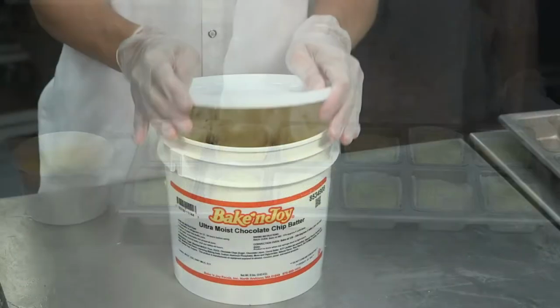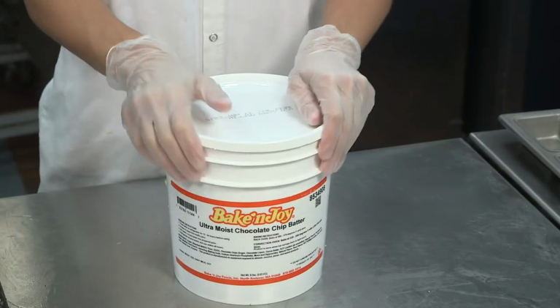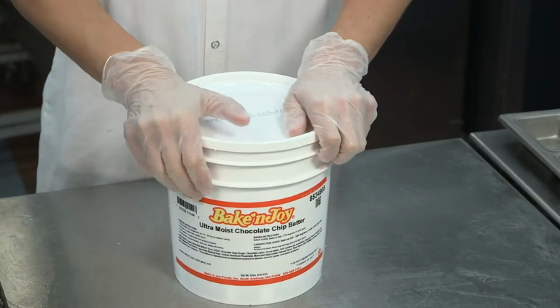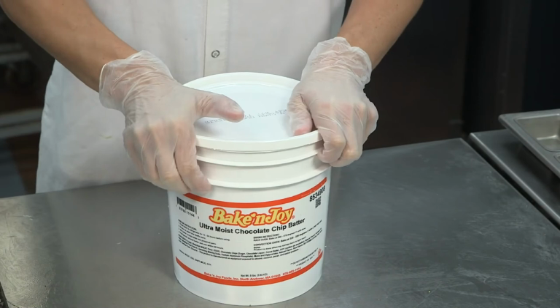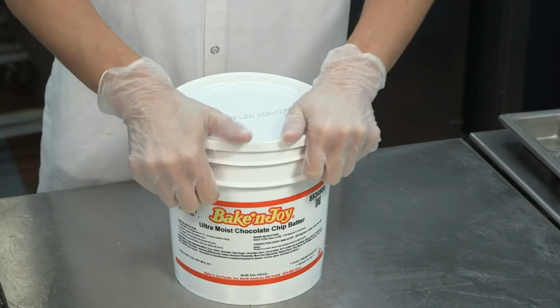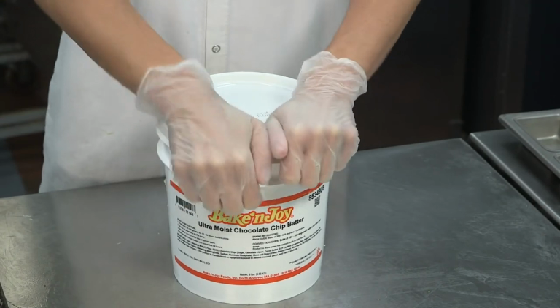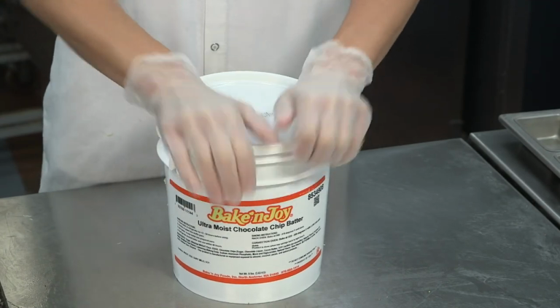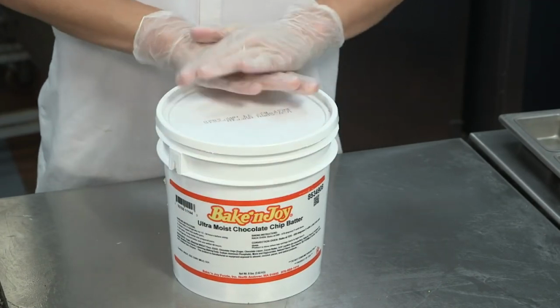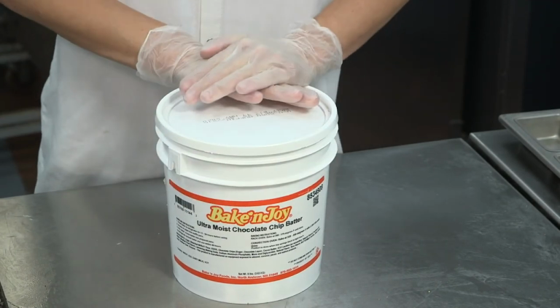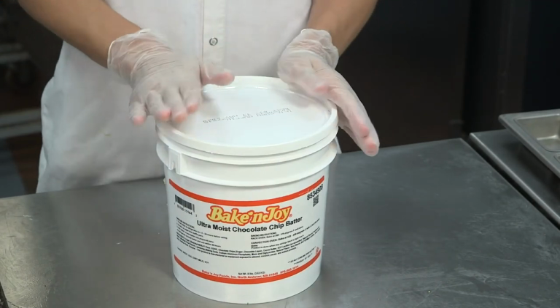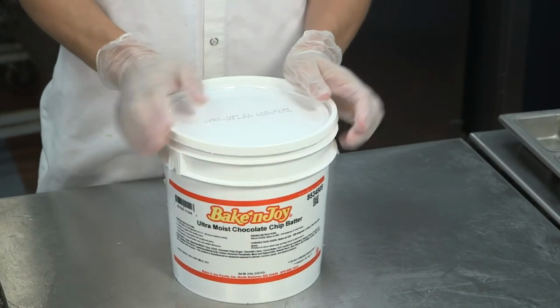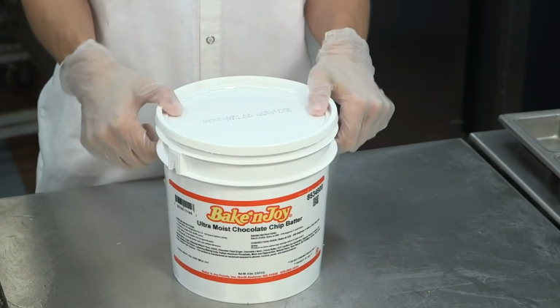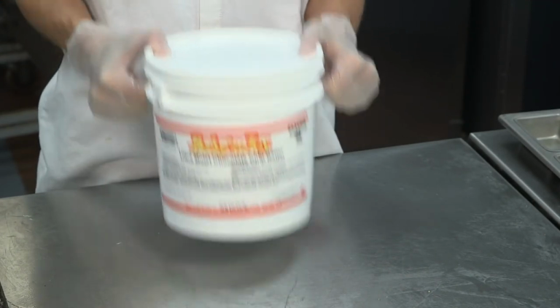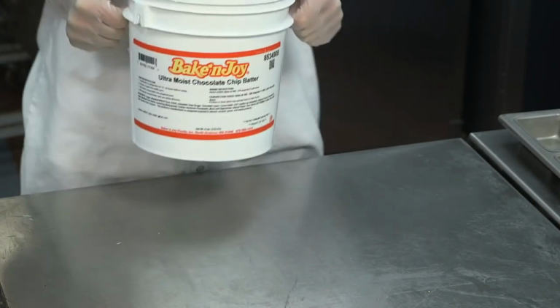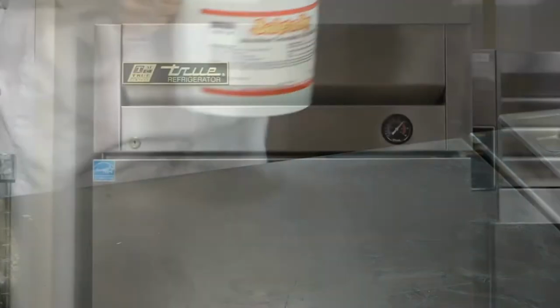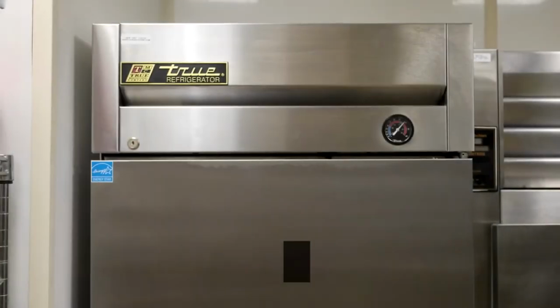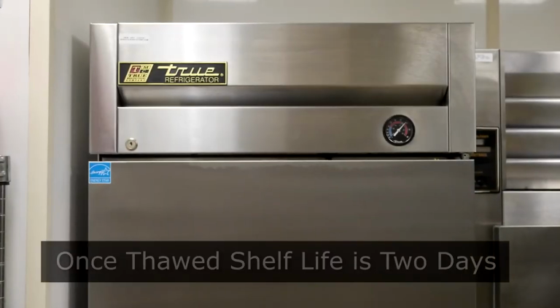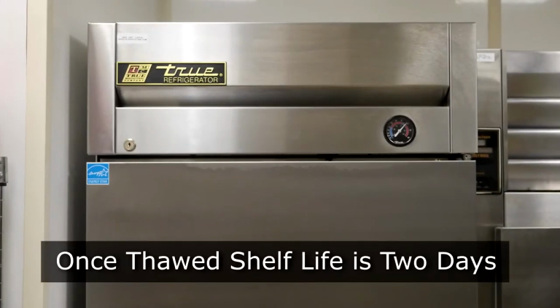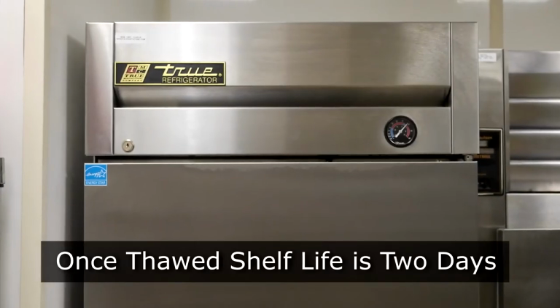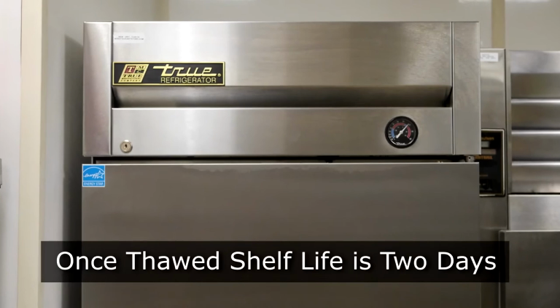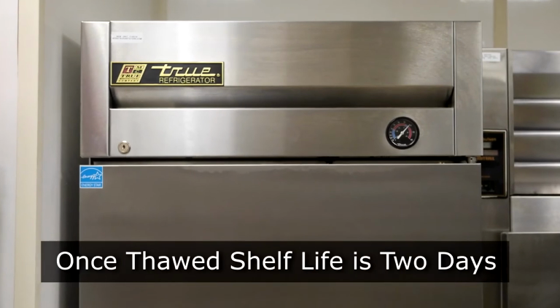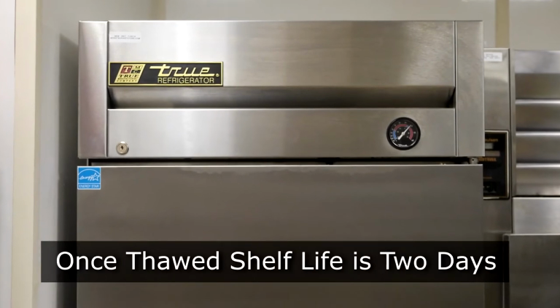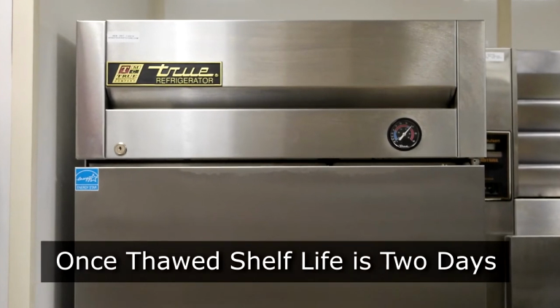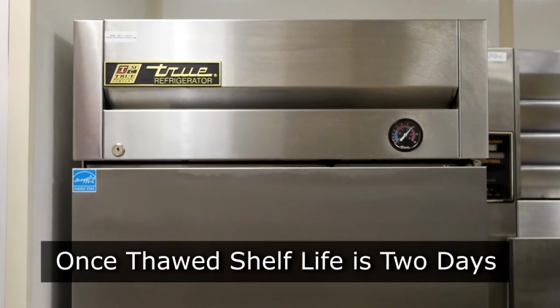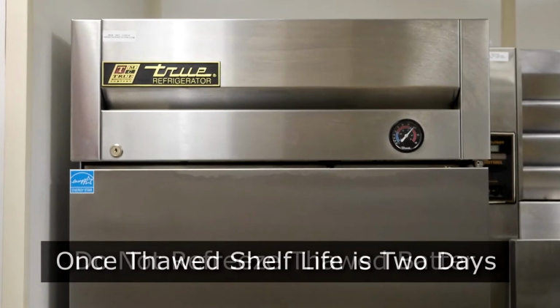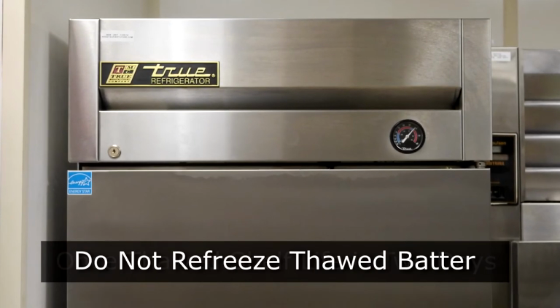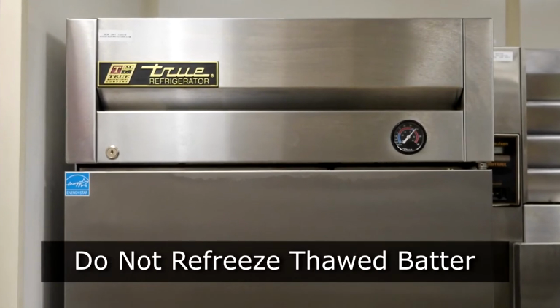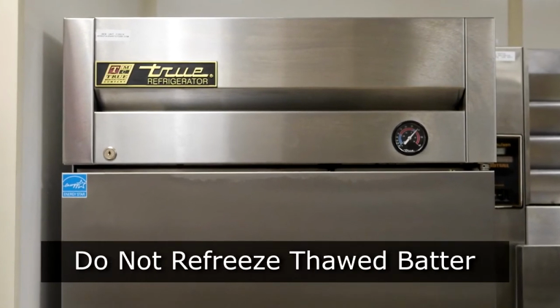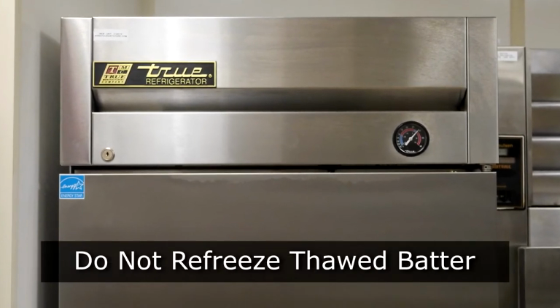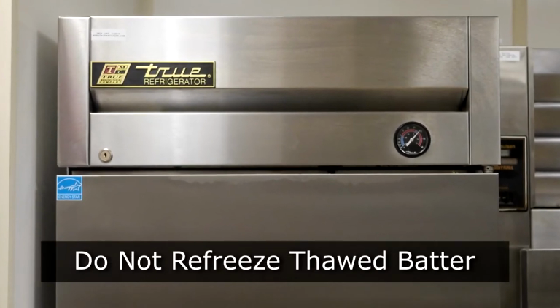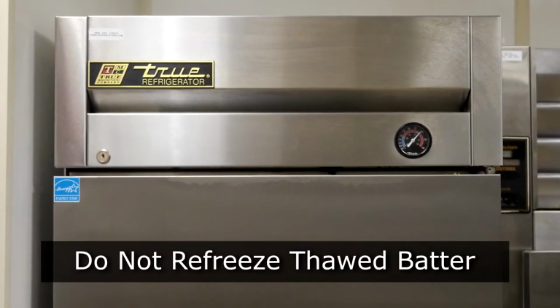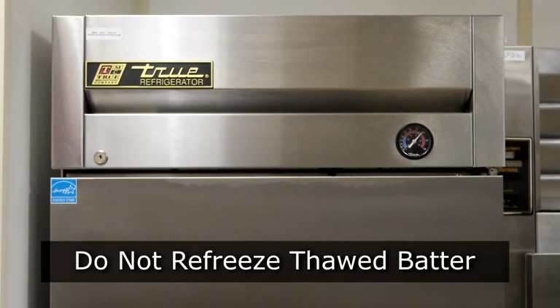If not scooping the entire pail, tightly replace the lid and place back into the refrigerator. Once thawed, shelf life is two days — be sure not to refreeze thawed batter.